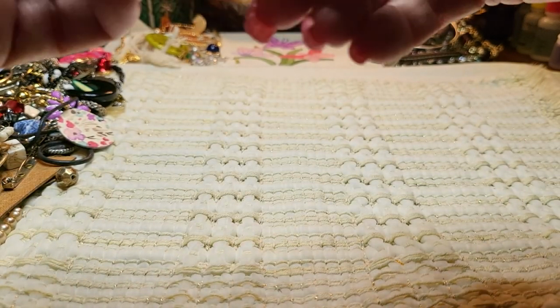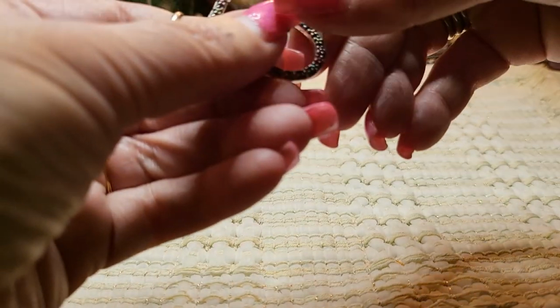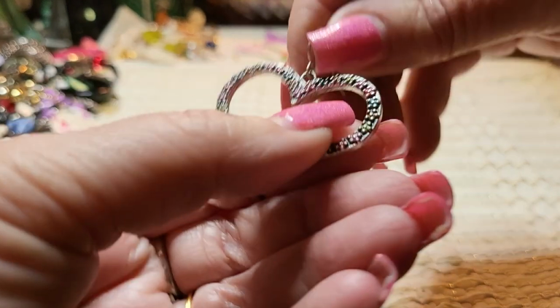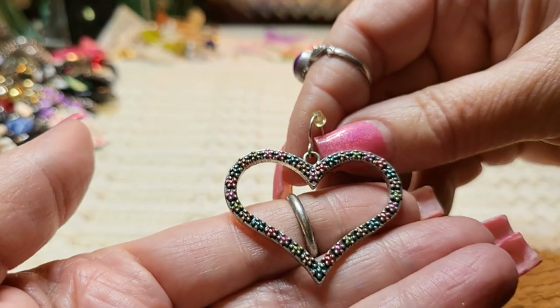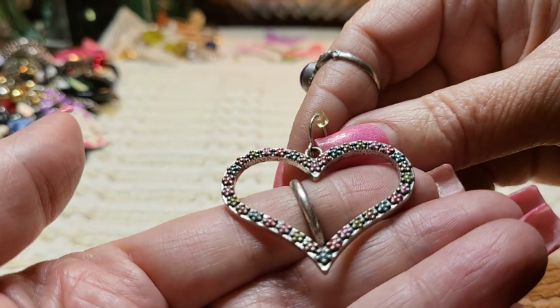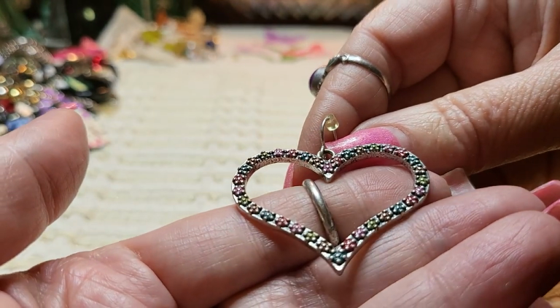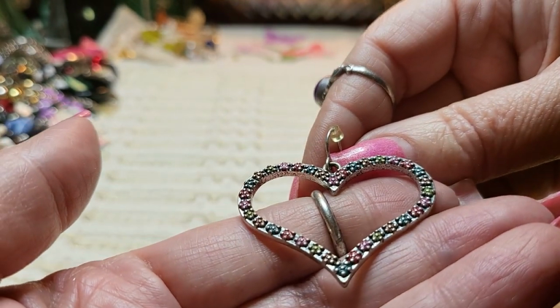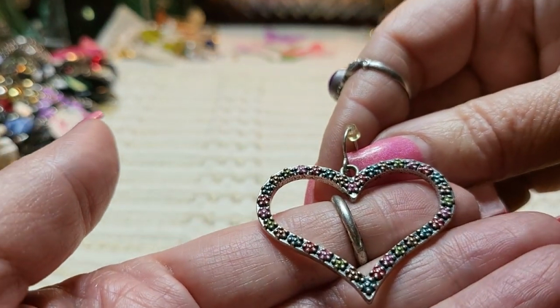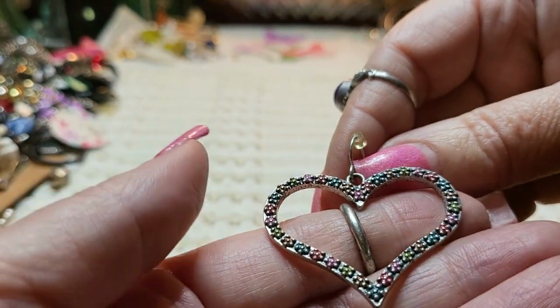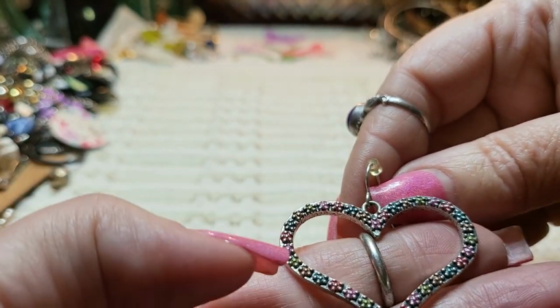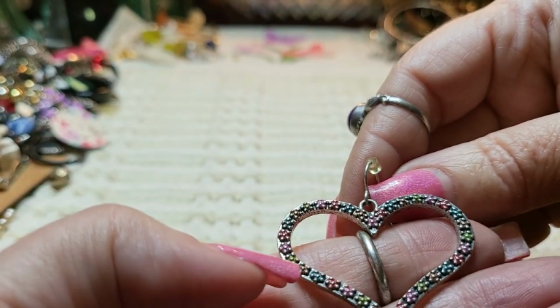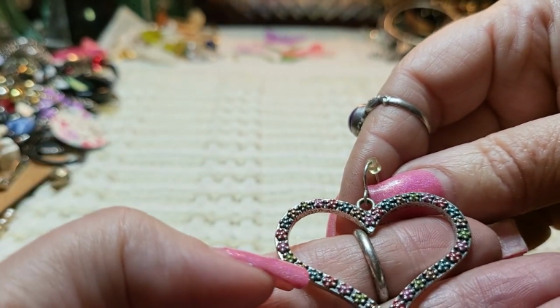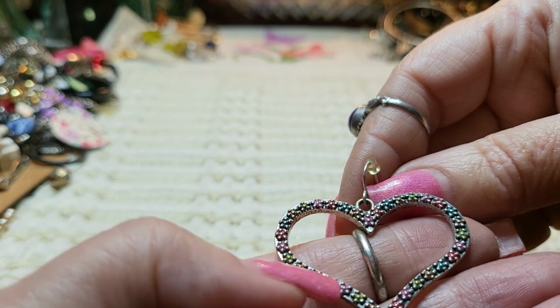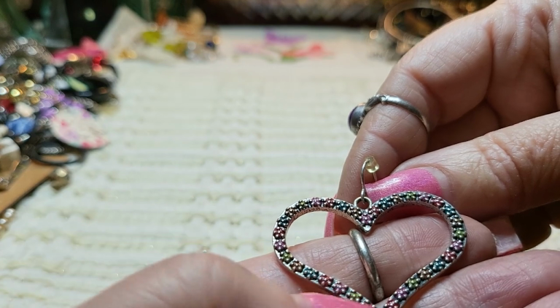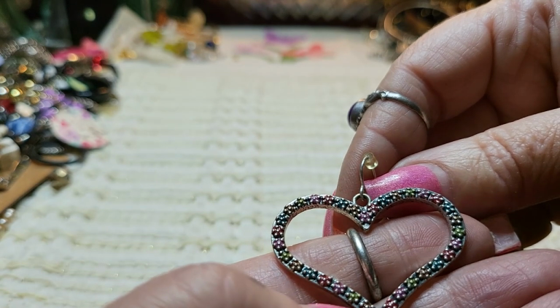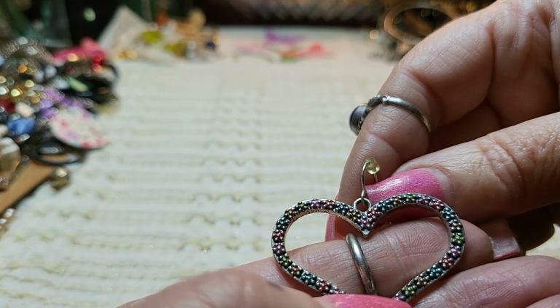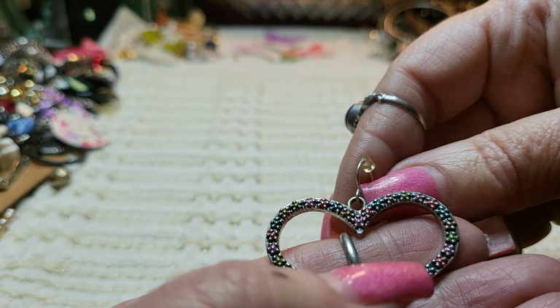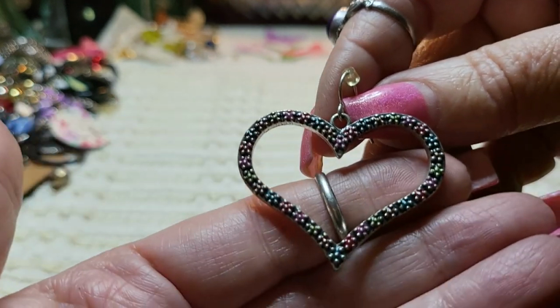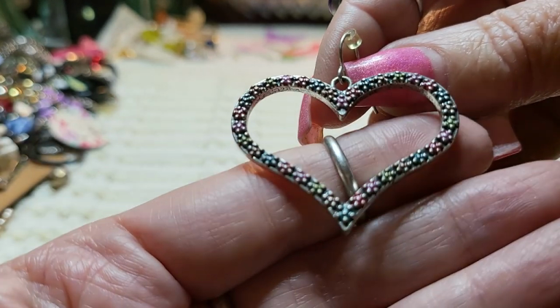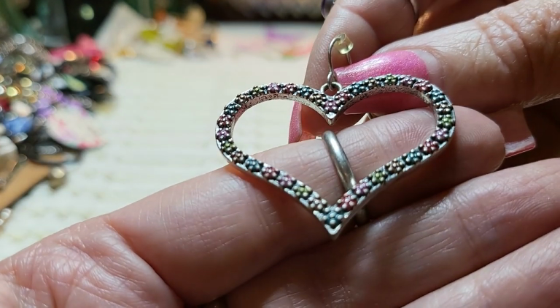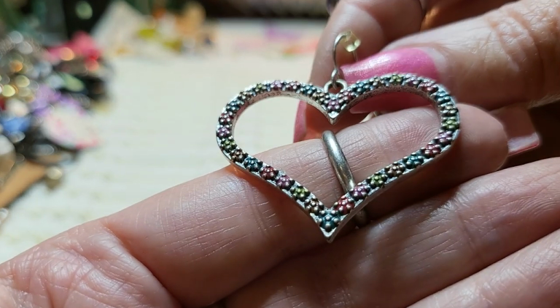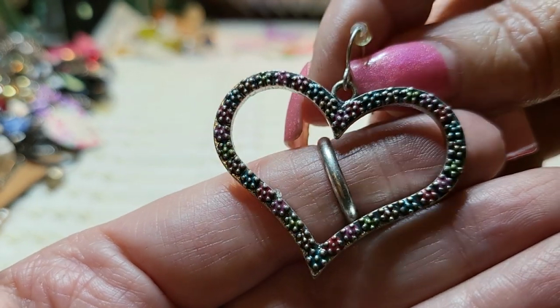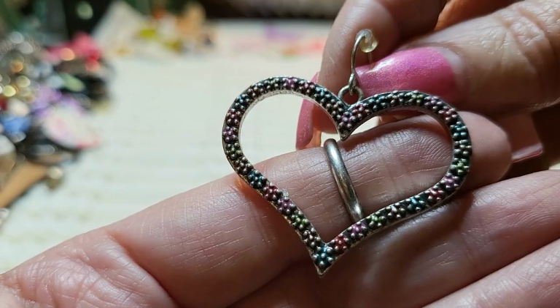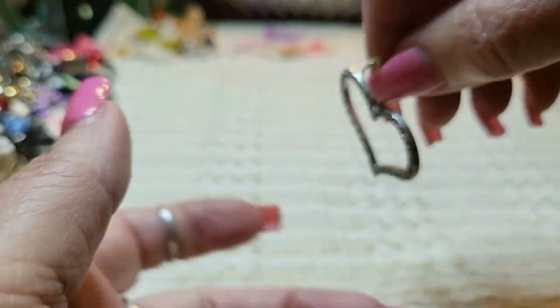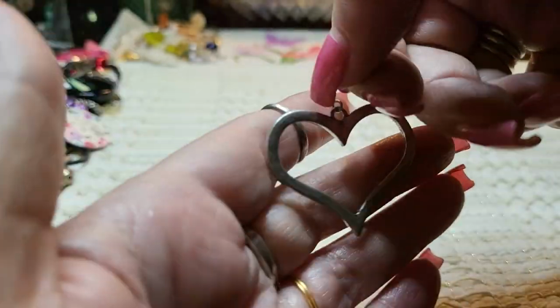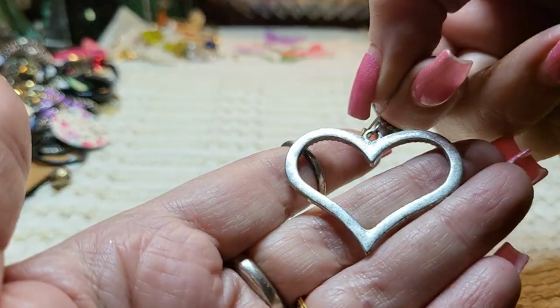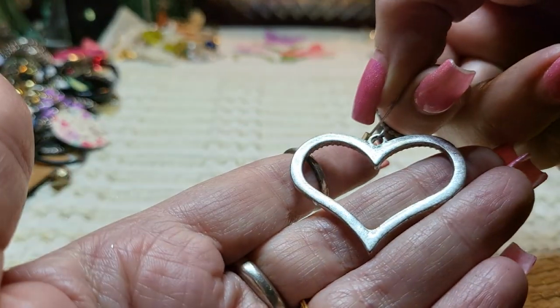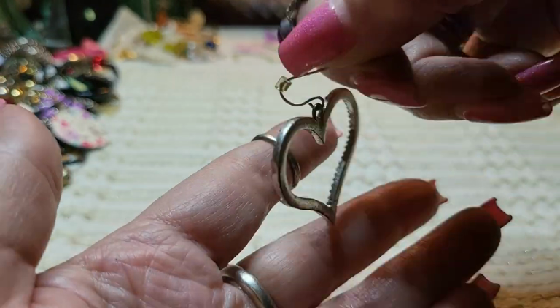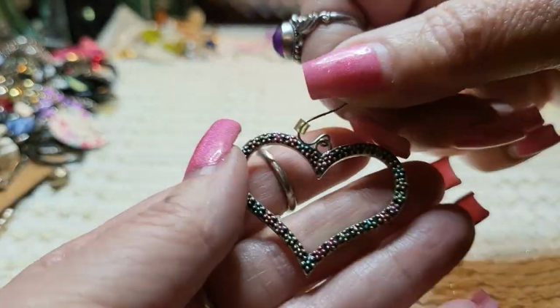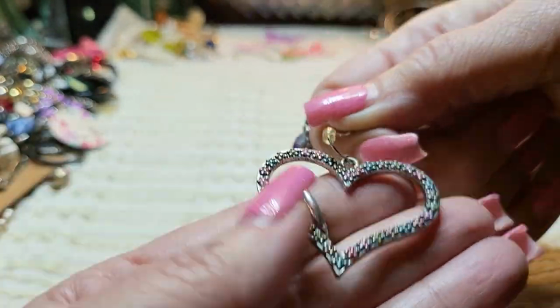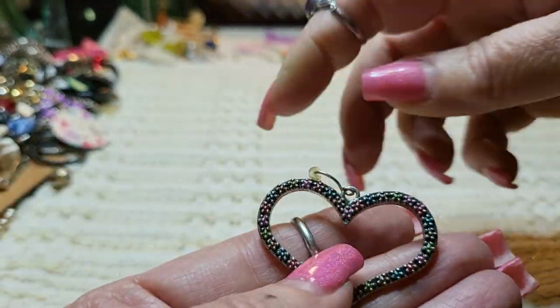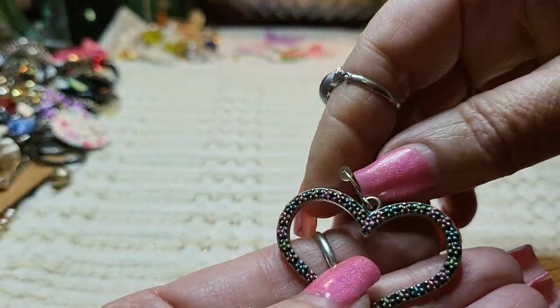An earring — it's a heart, and it has little flowers with enamel on it. That's cute. If I don't find the match, that would be cute as a pendant.